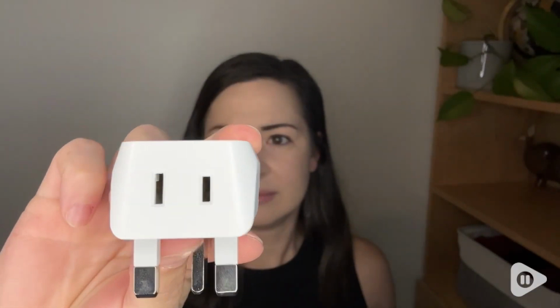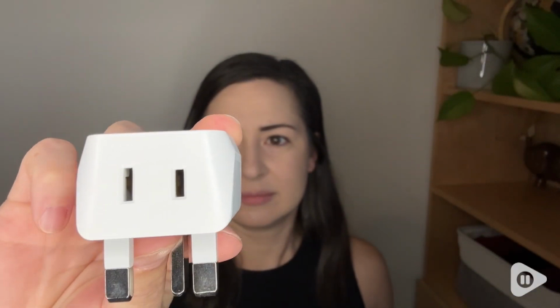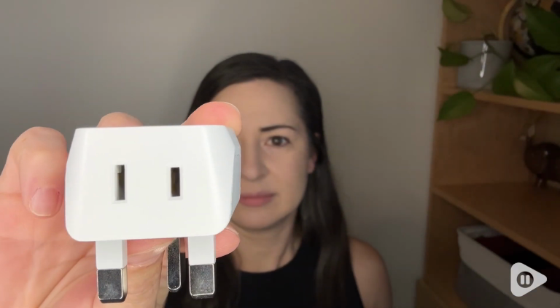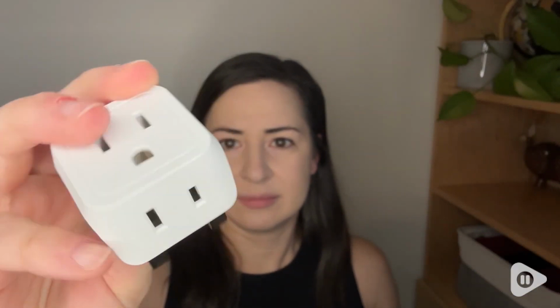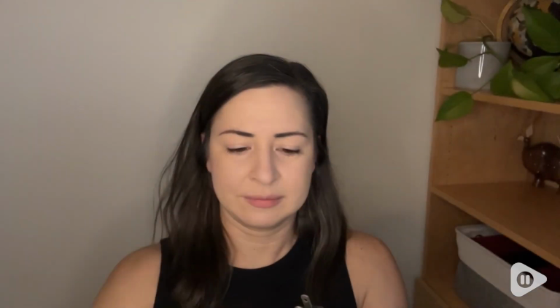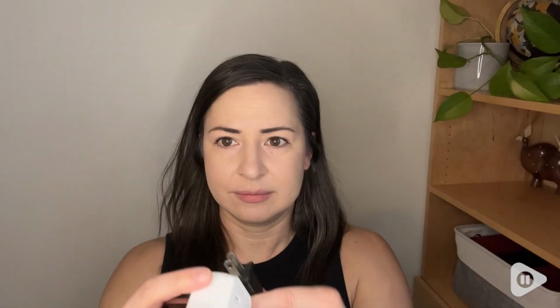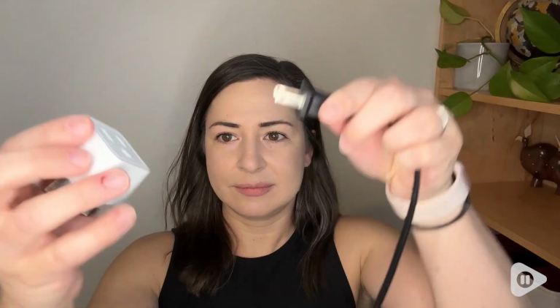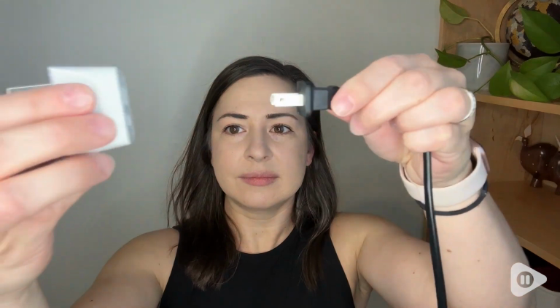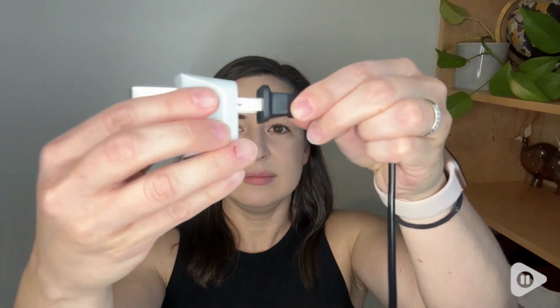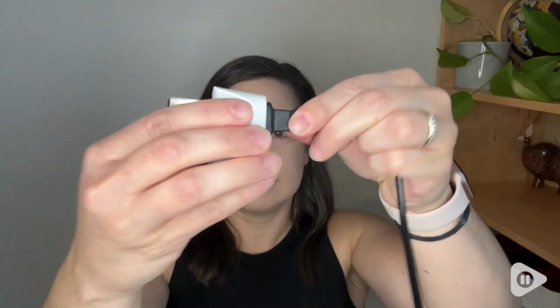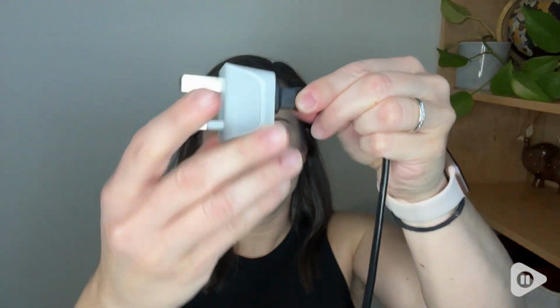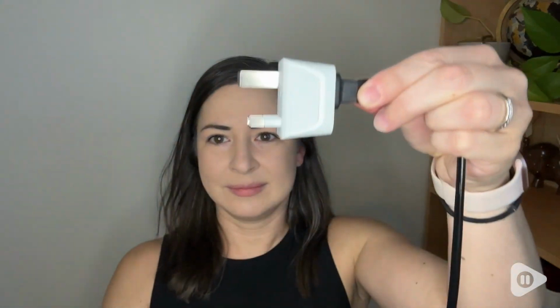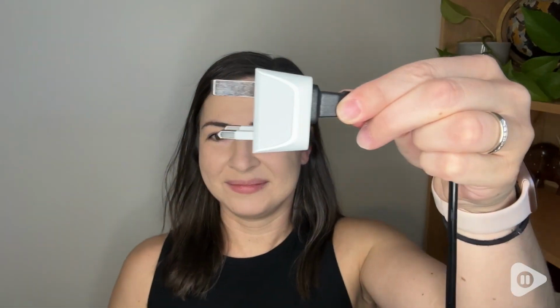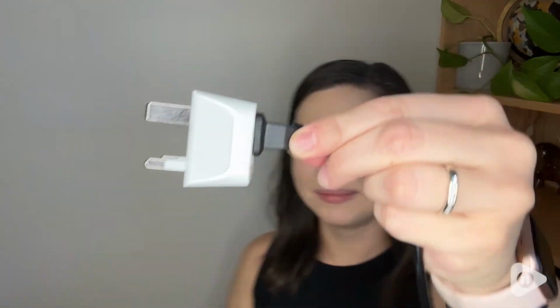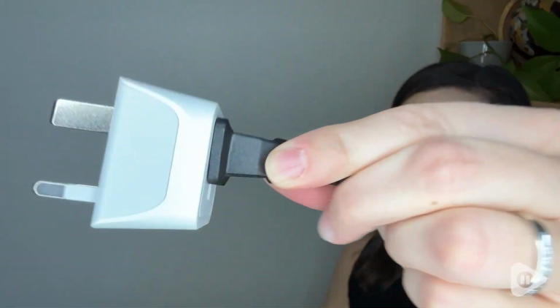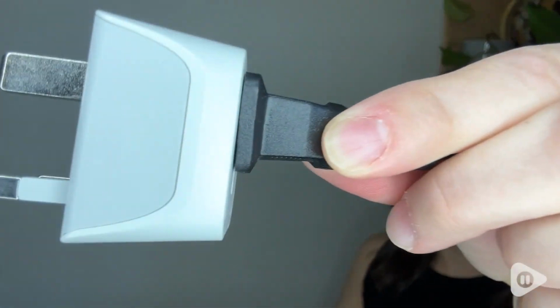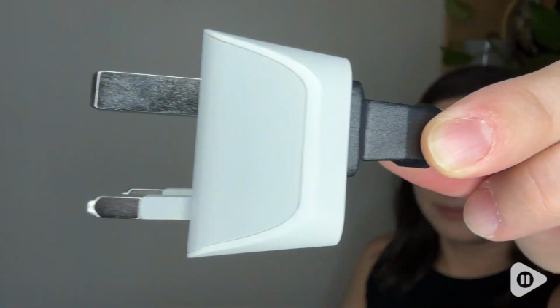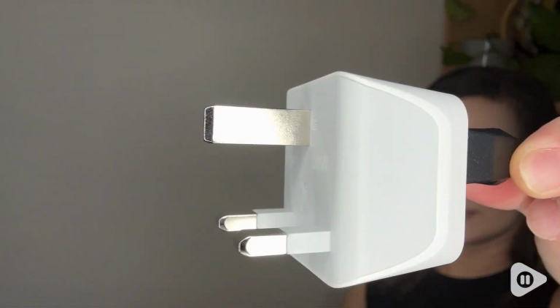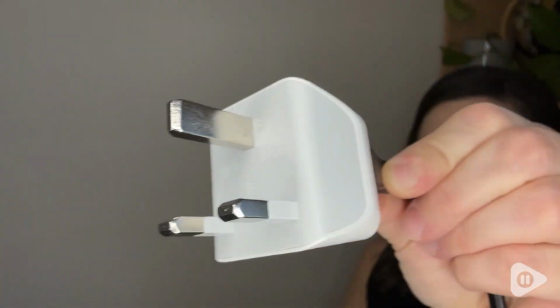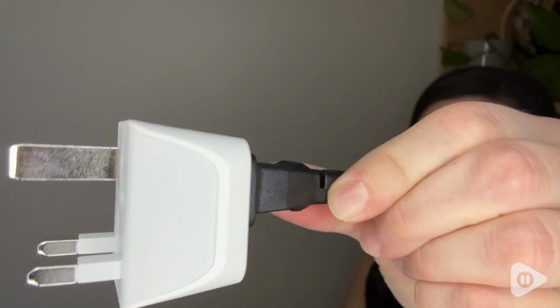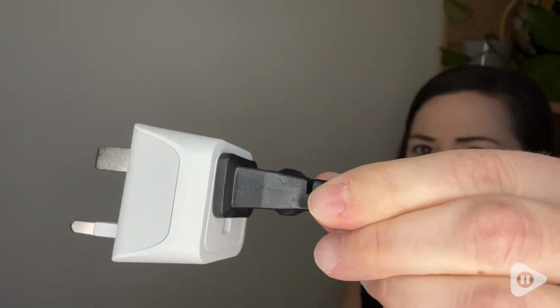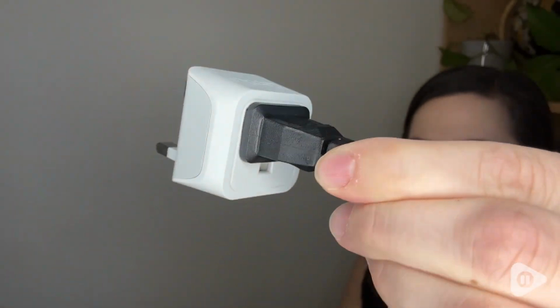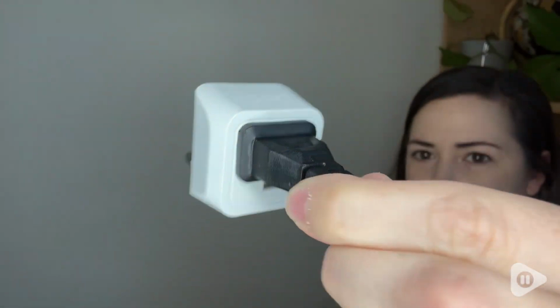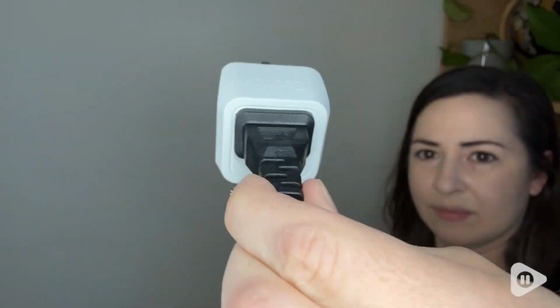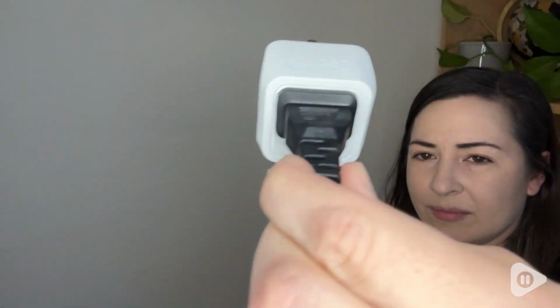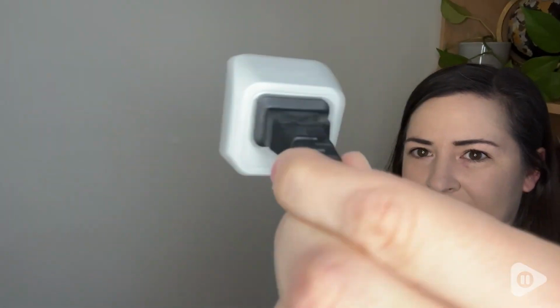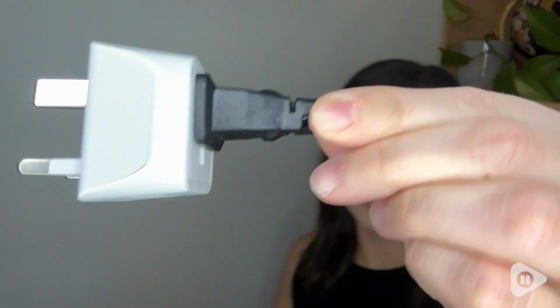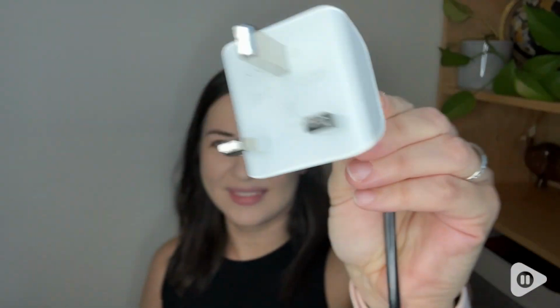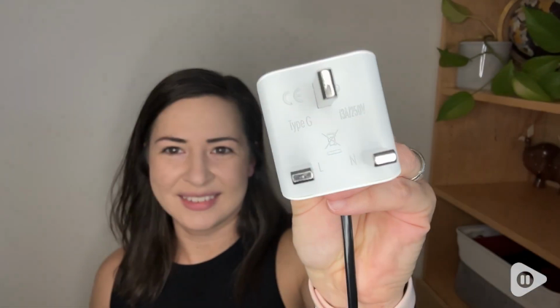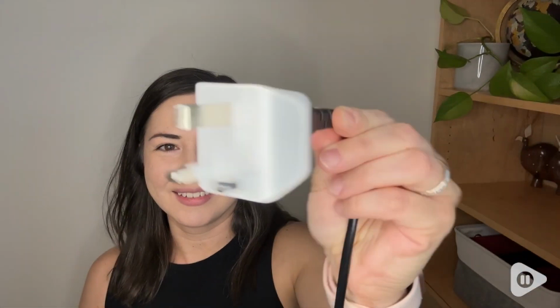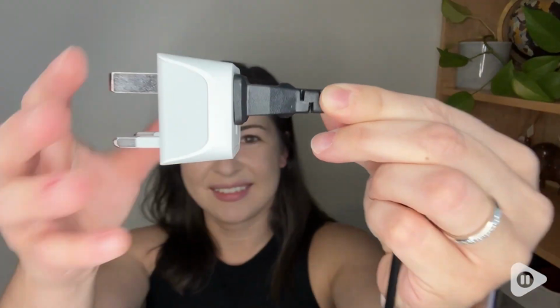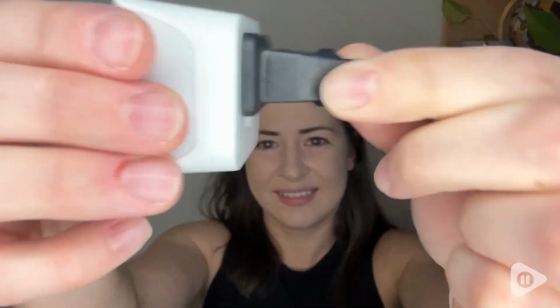This adapter is from Septix. This is a Type G adapter and this is what is used in the UK, Hong Kong, the UAE and other countries as well. So you want to make sure you know exactly what type of adapter you need before you get one.